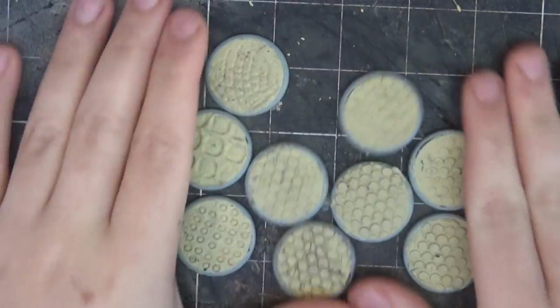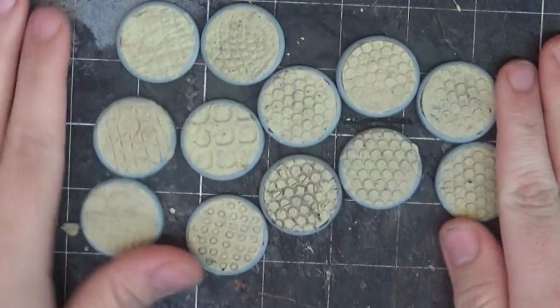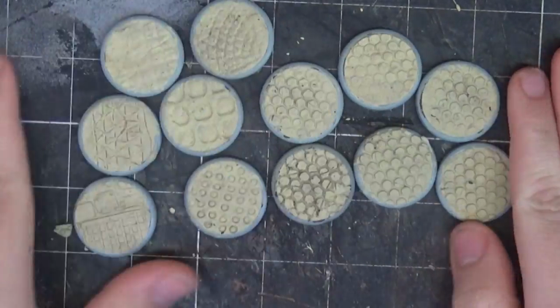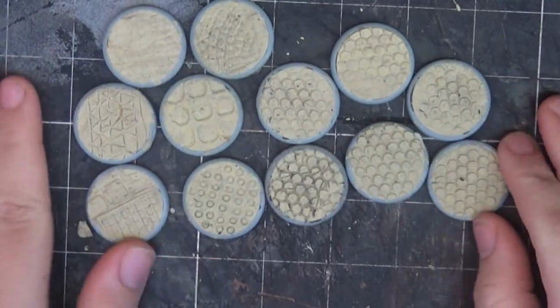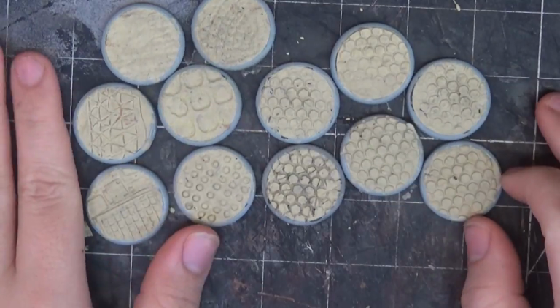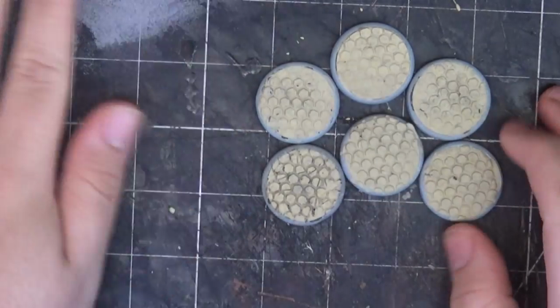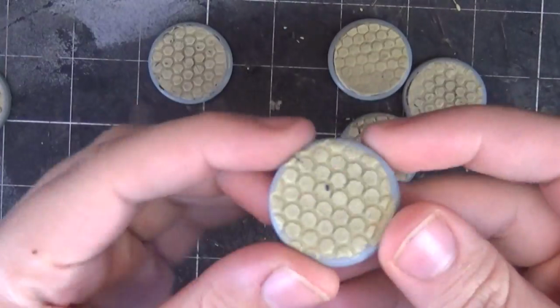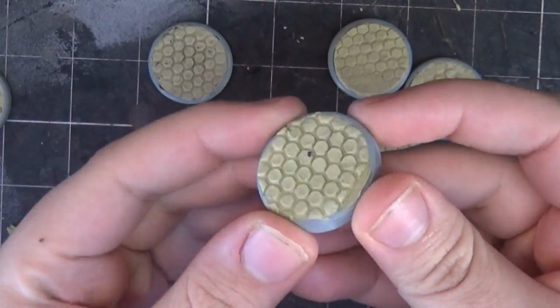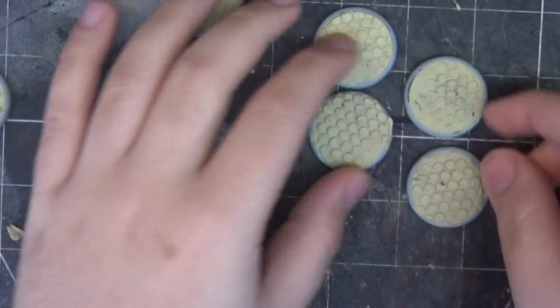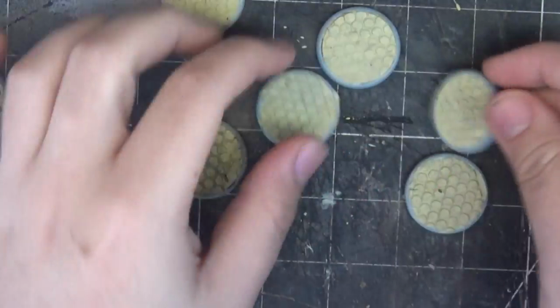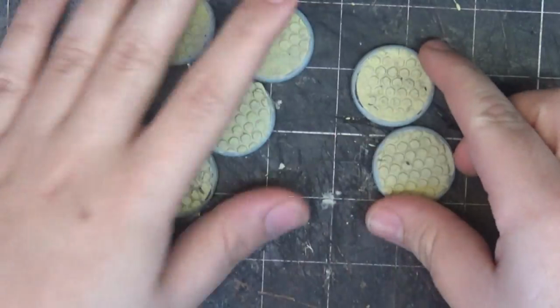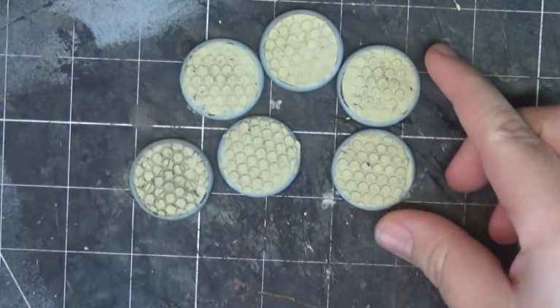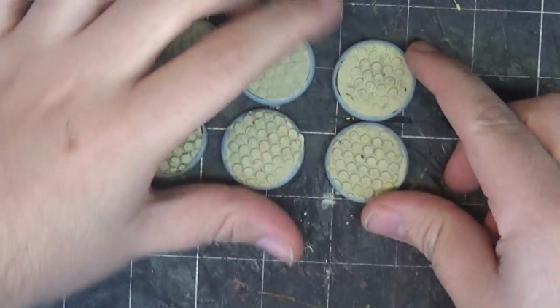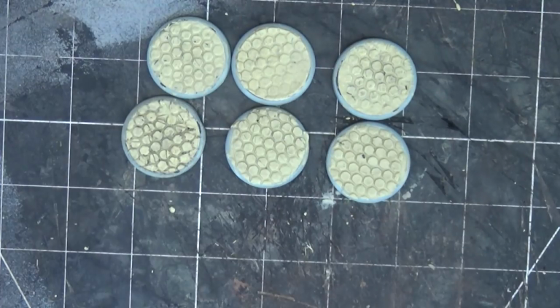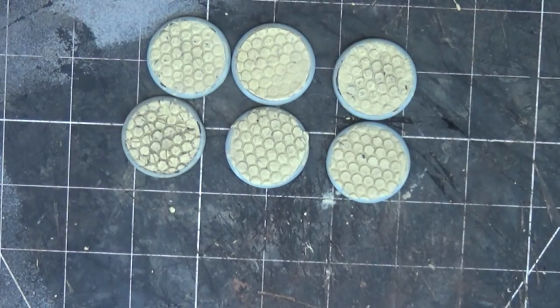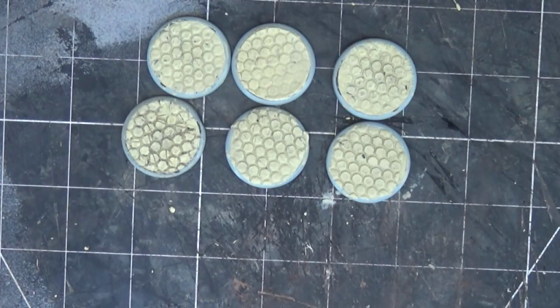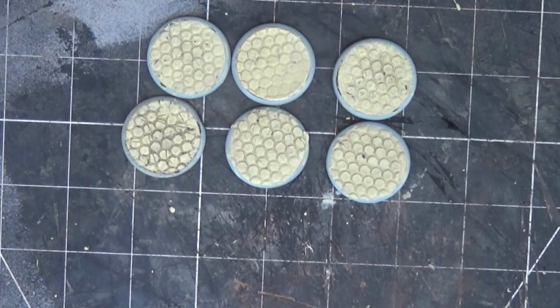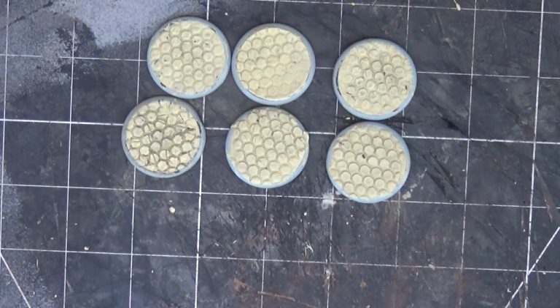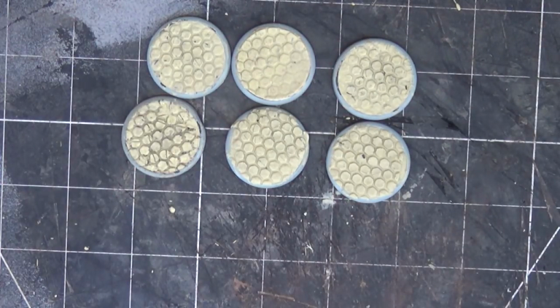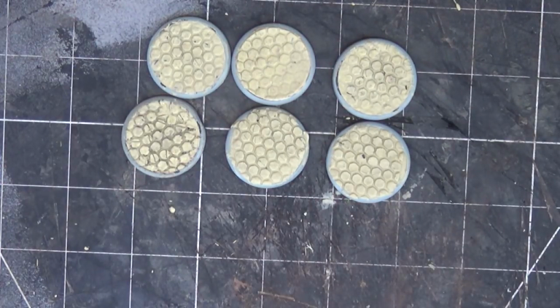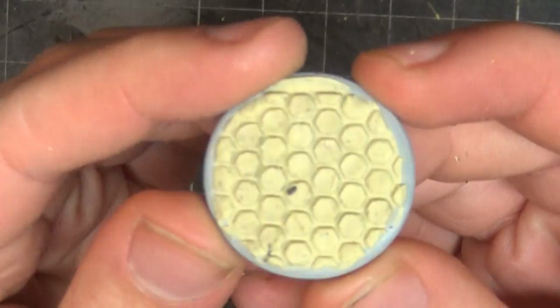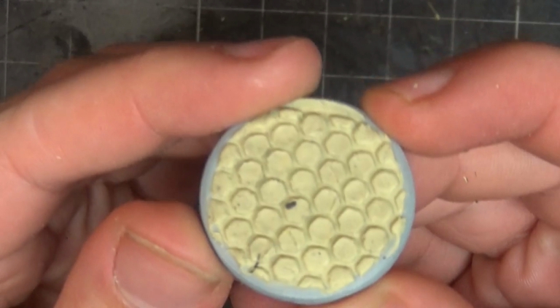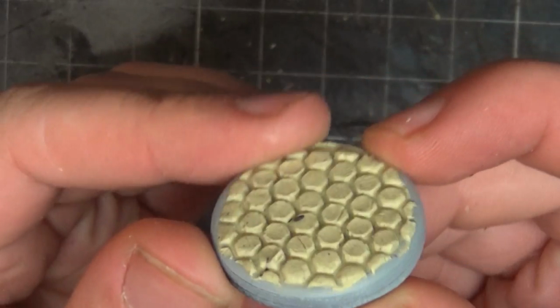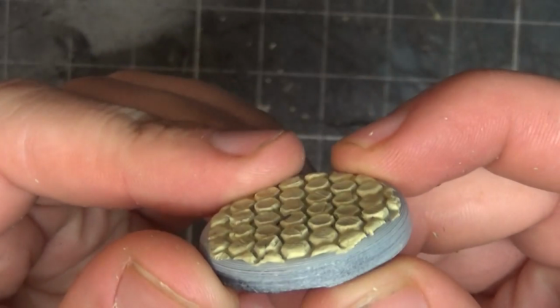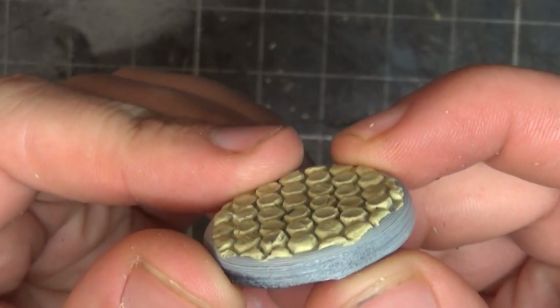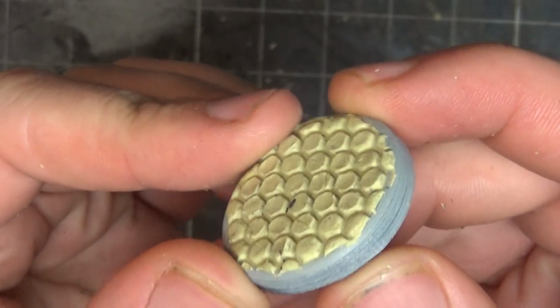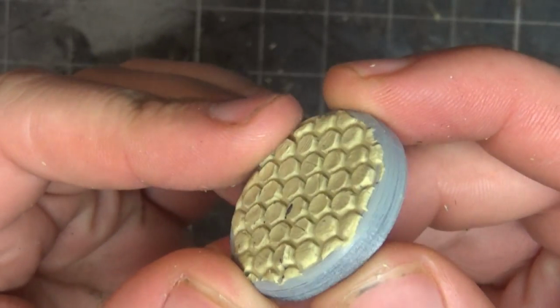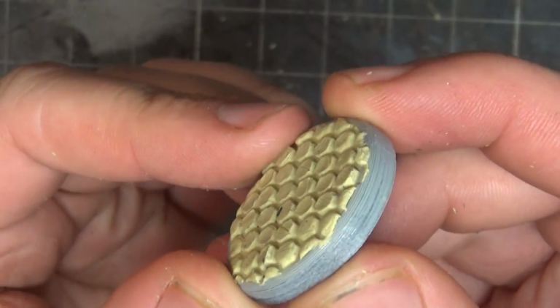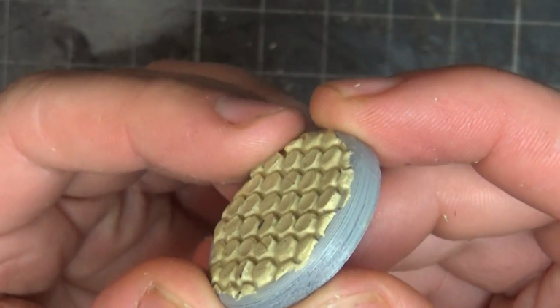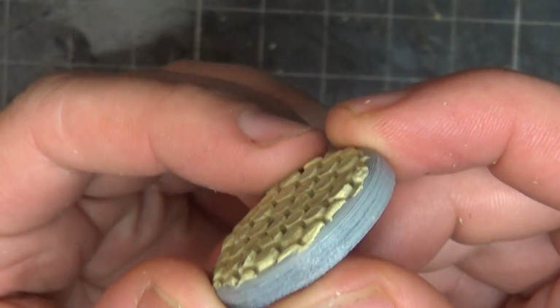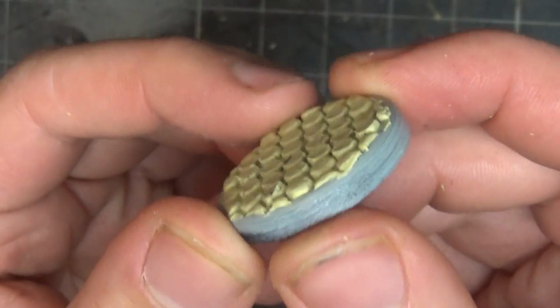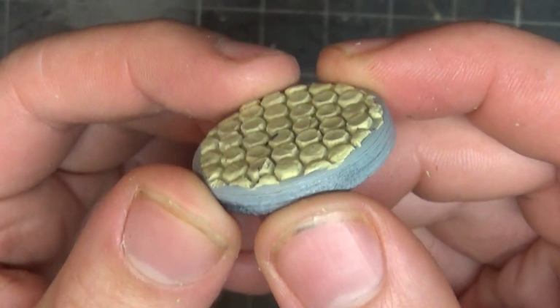I tried many different textures, but I'm really happy with how the hexagons came out, so this is what I'm going to use for the floor of my bases.